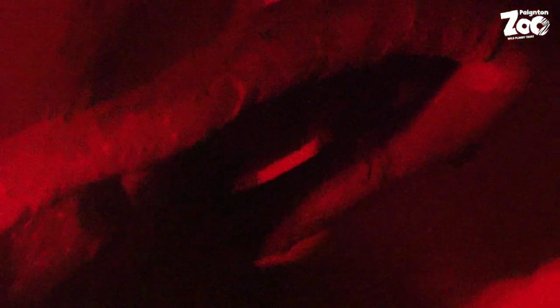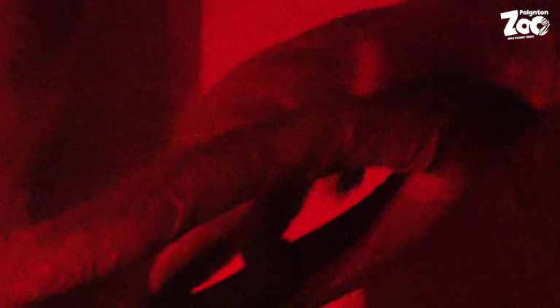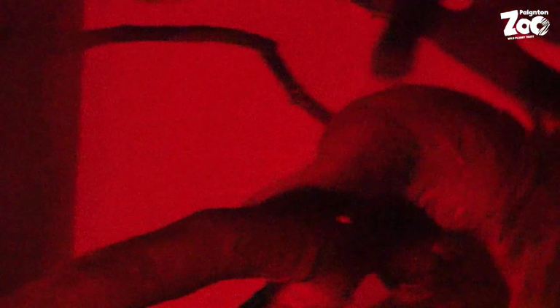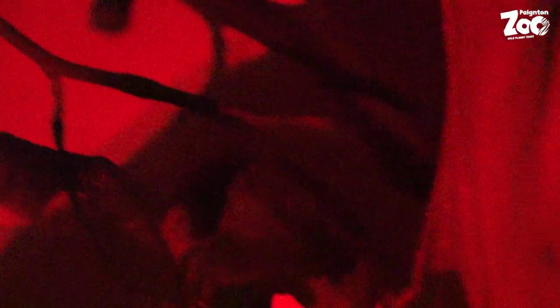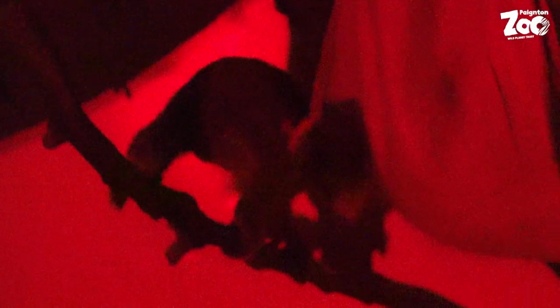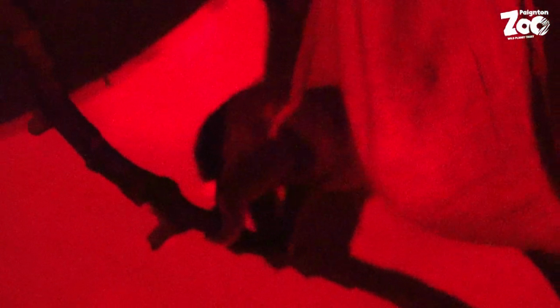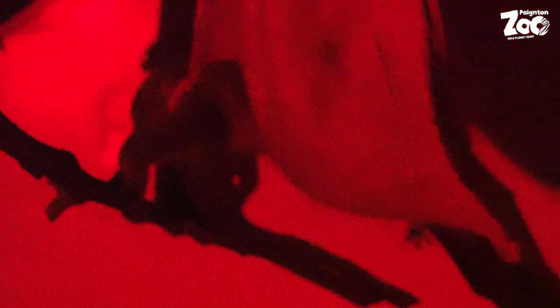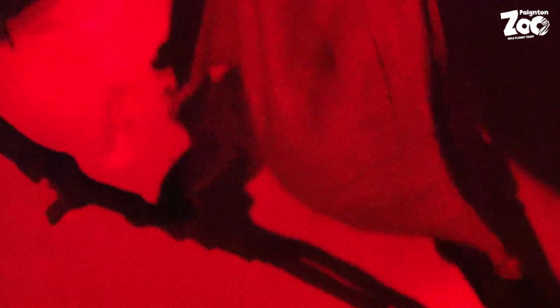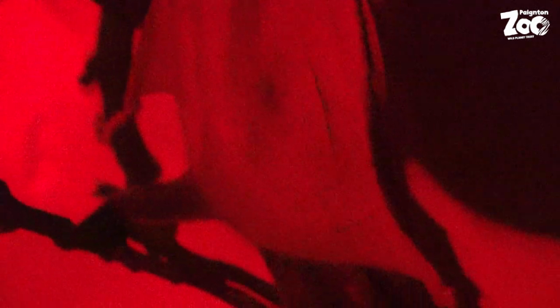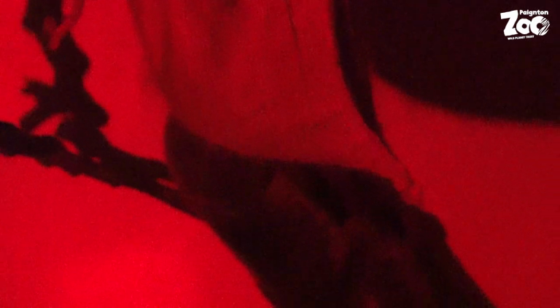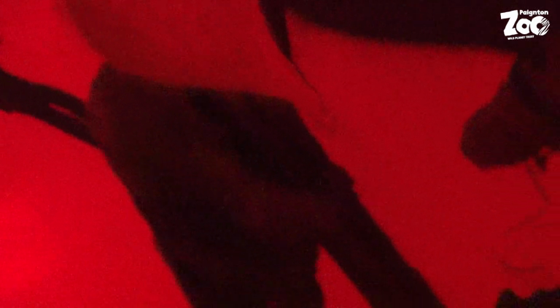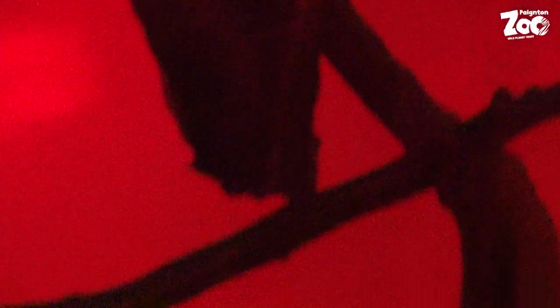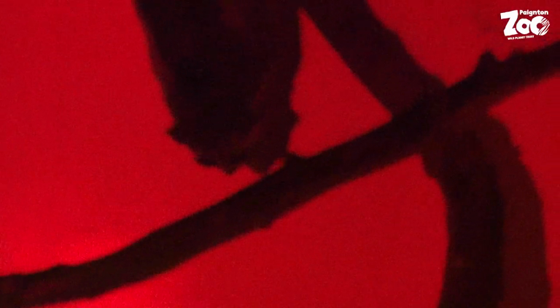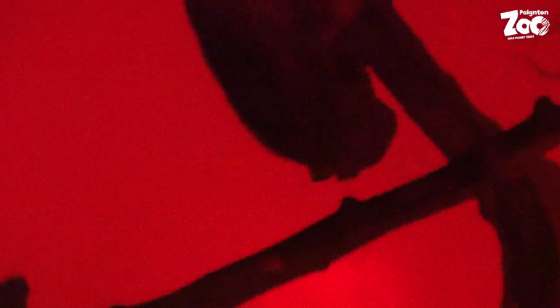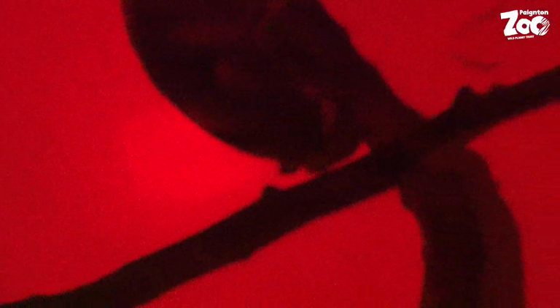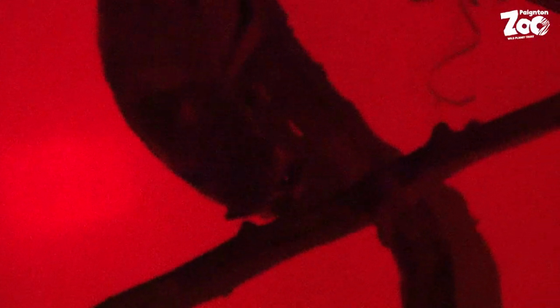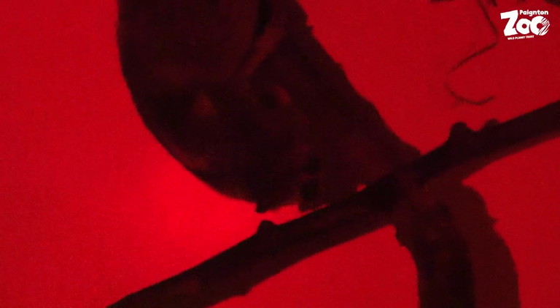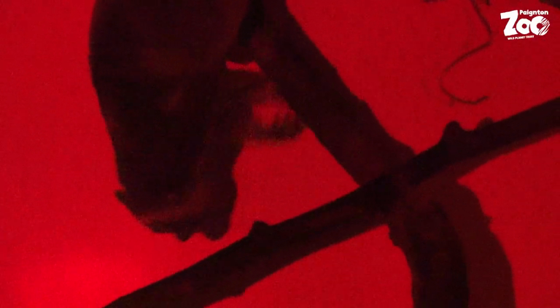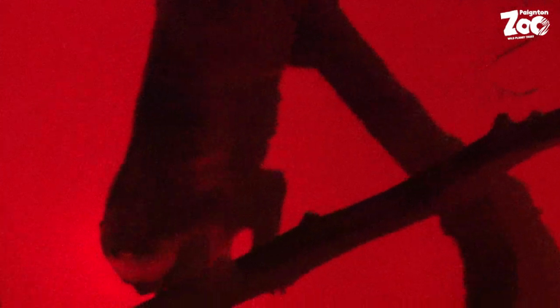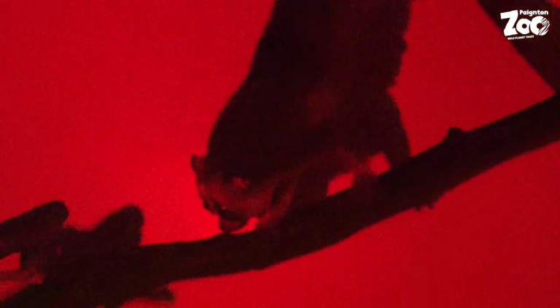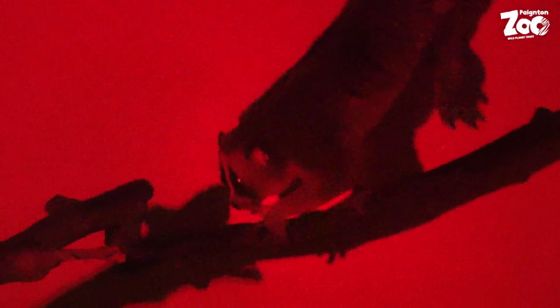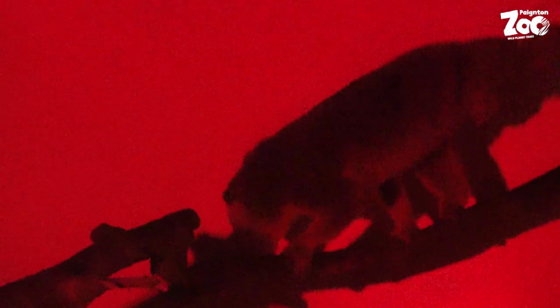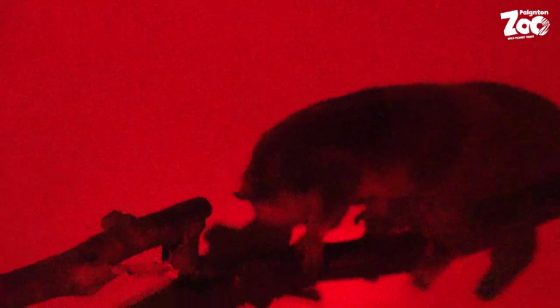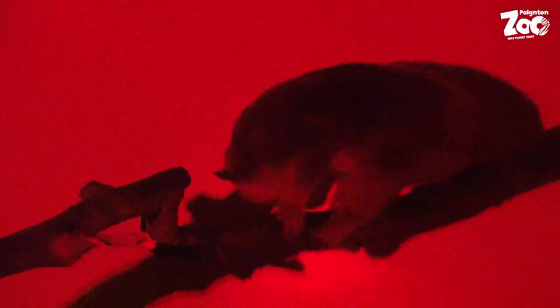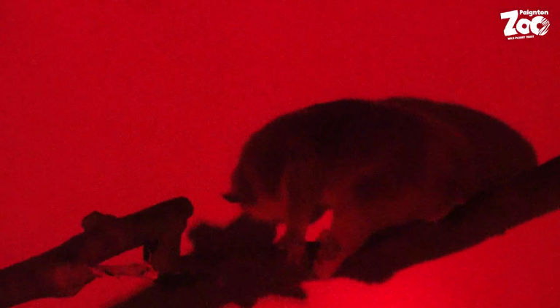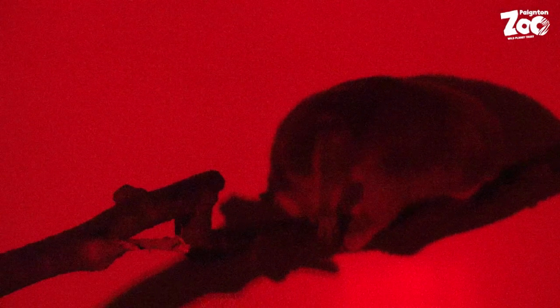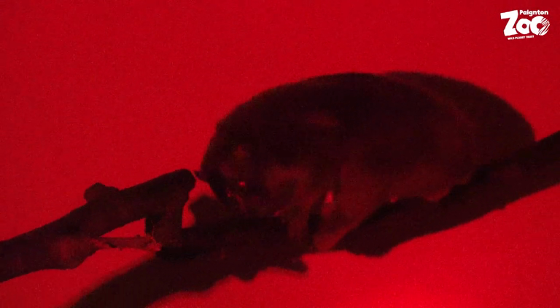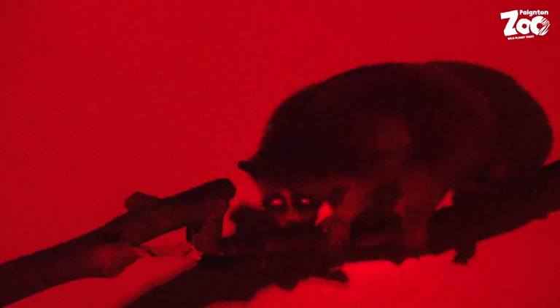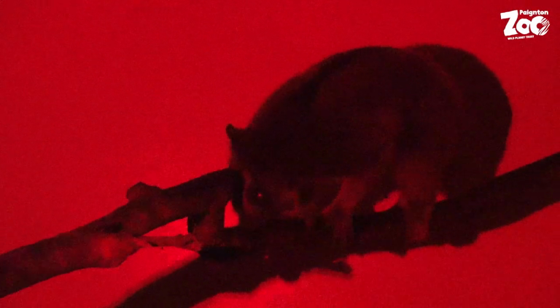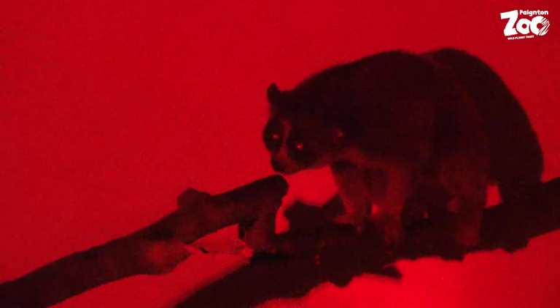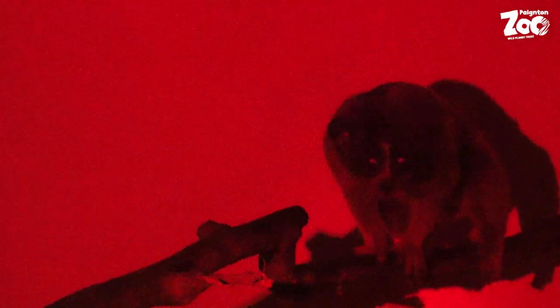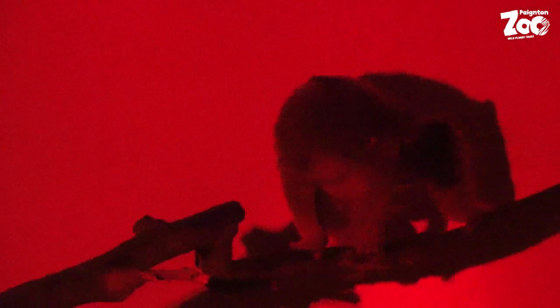Rupert is one of seven loris that we have at the zoo, and he is our oldest. Currently we're not breeding — we're waiting for a few of our animals to be moved on to new homes before we can start breeding again.